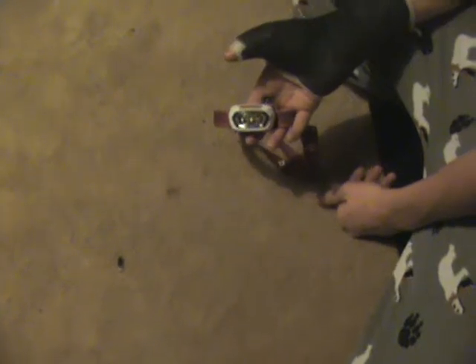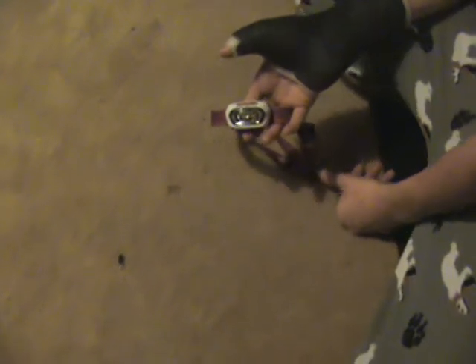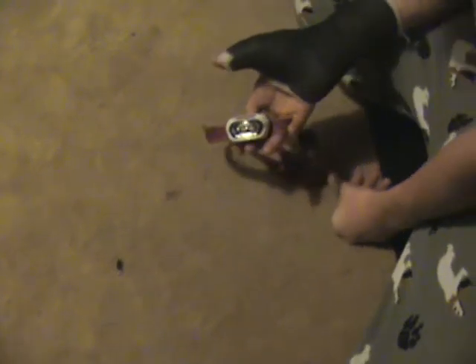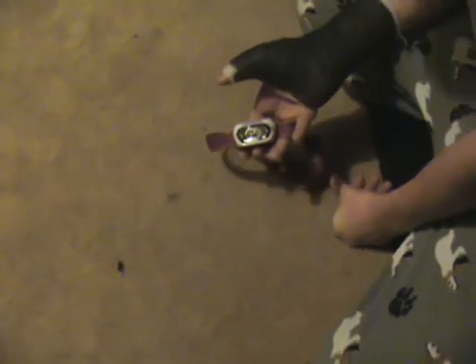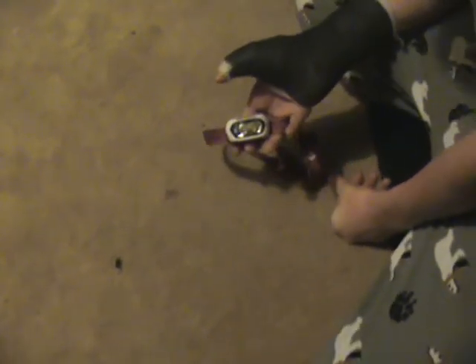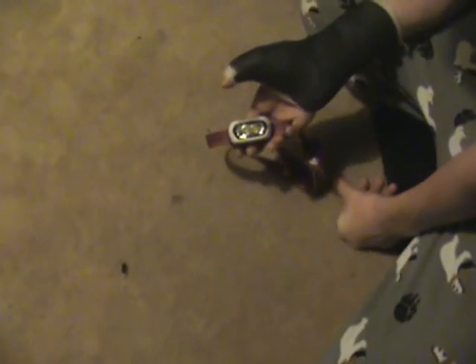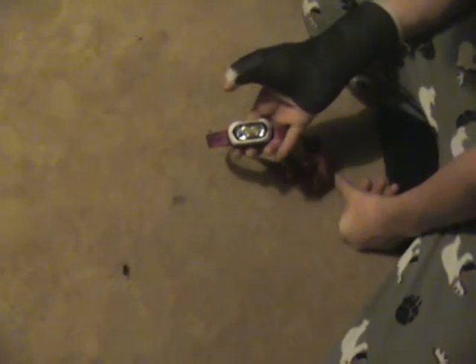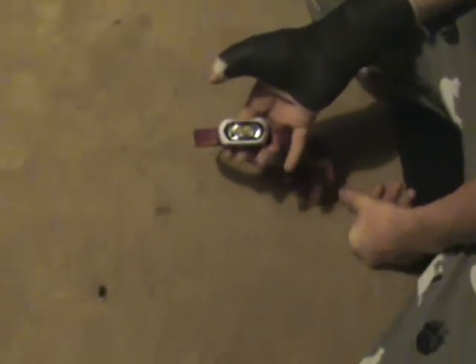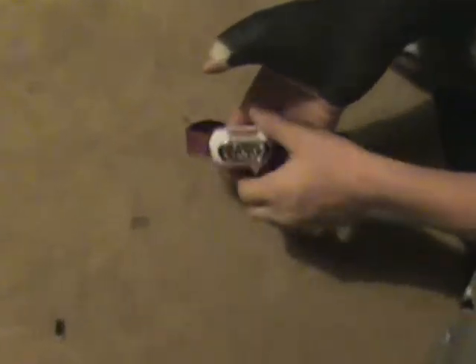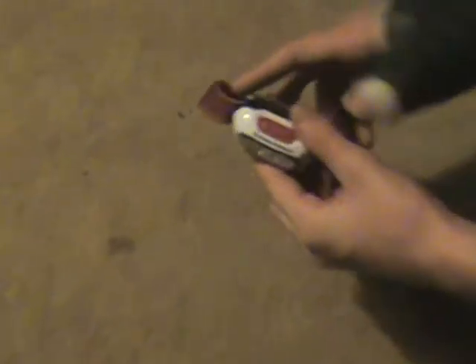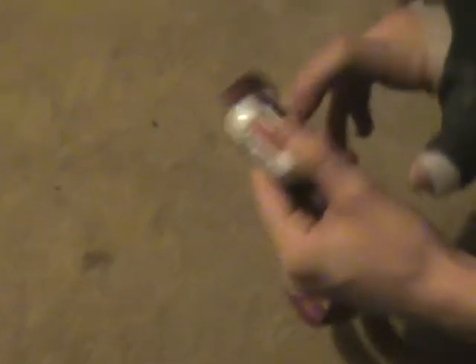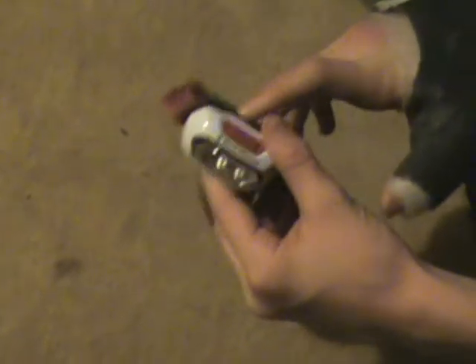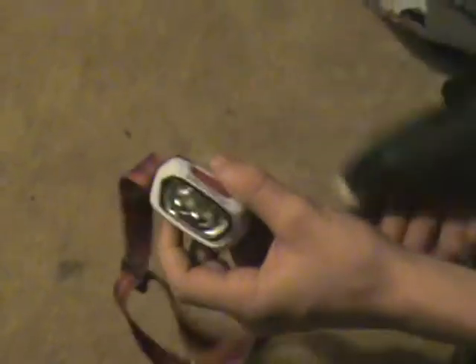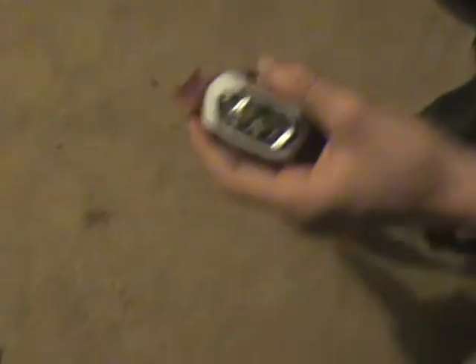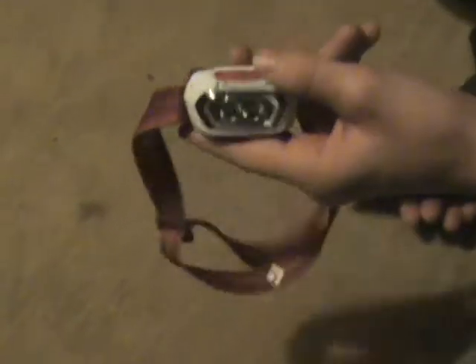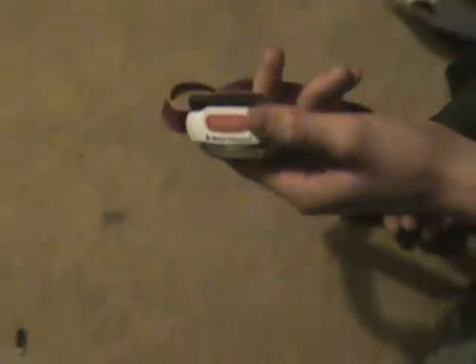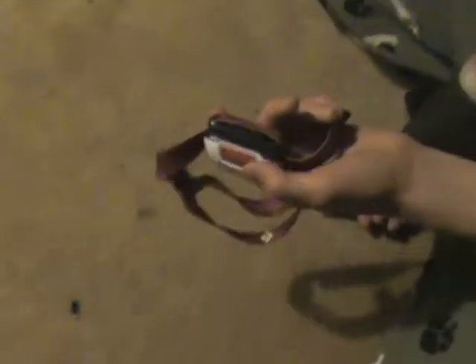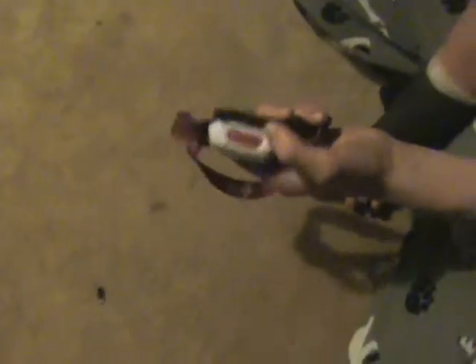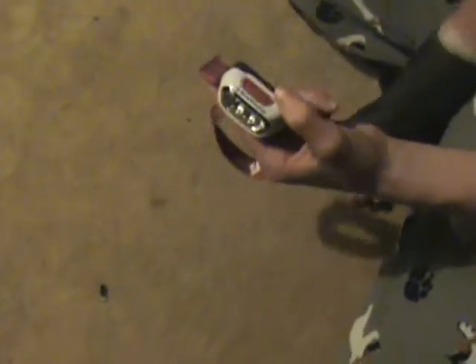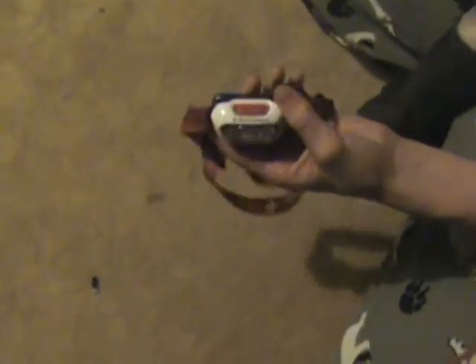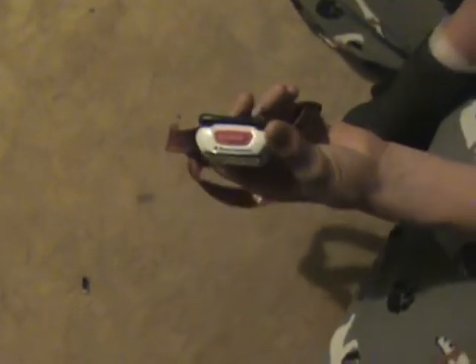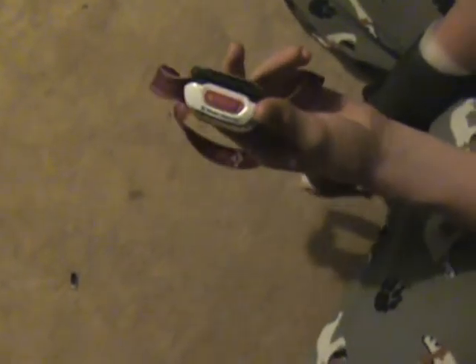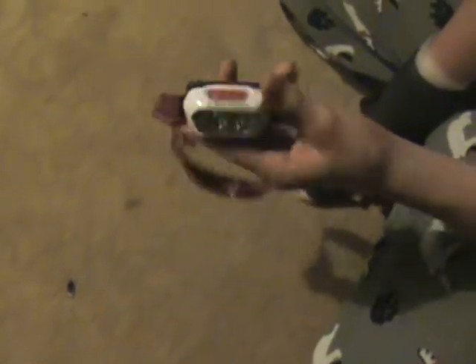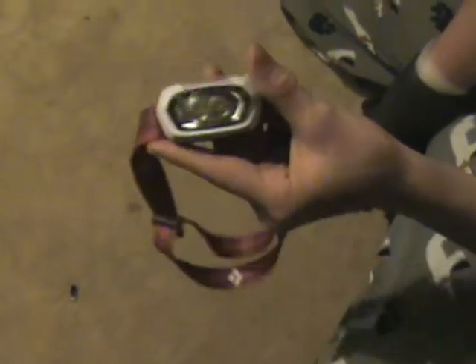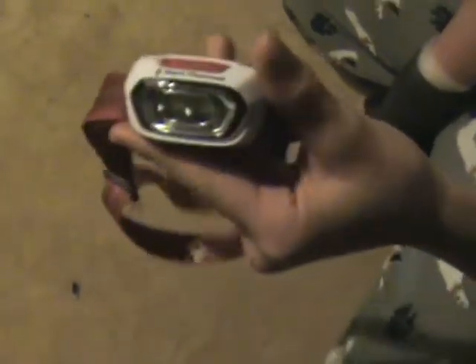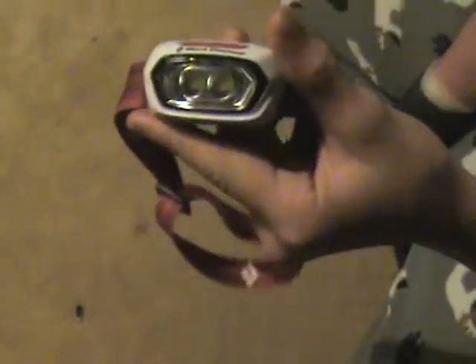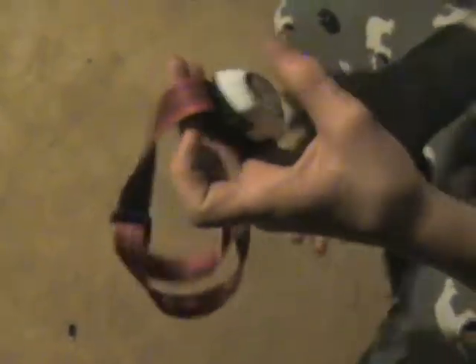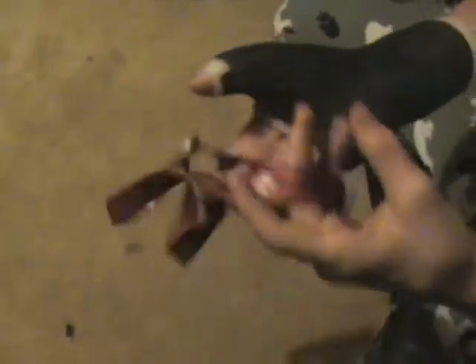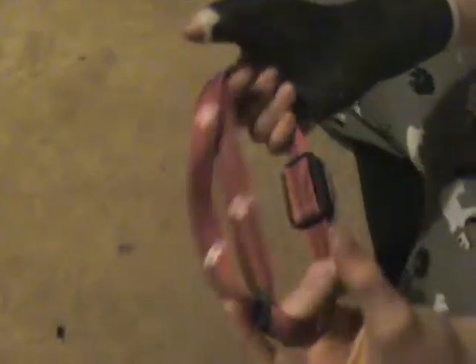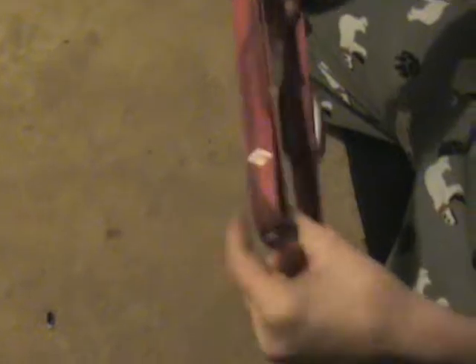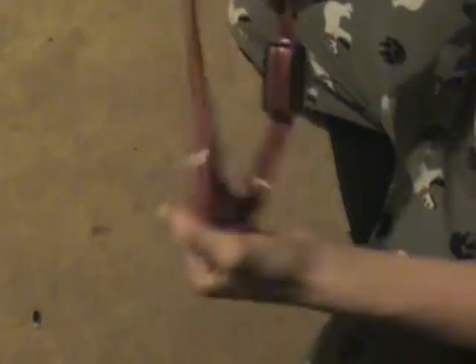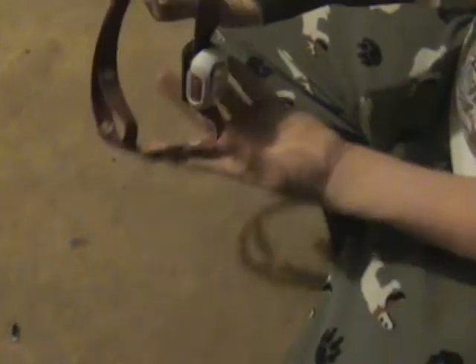Hey guys, this is Outdoorsman50, and I'm going to be doing a review on my headlight. This is the Black Diamond Gizmo. Very cool colors — I got the red and white.